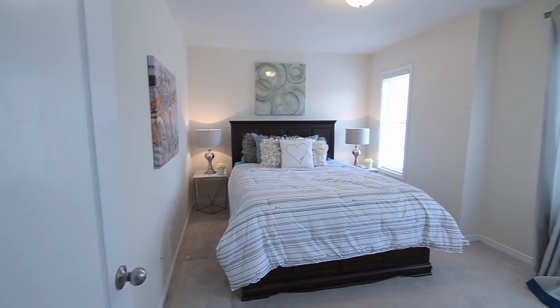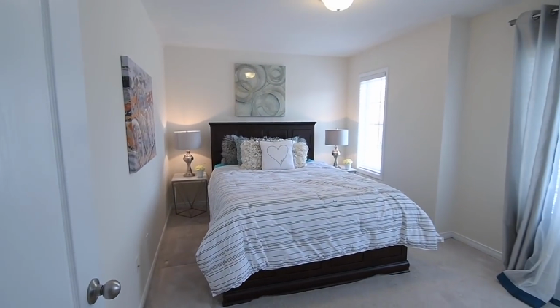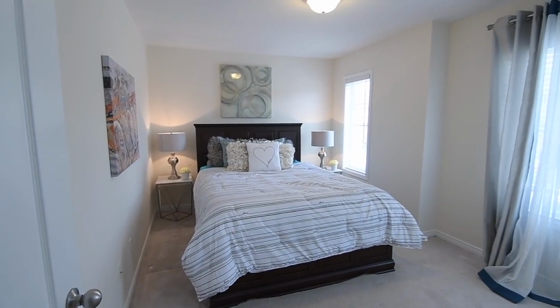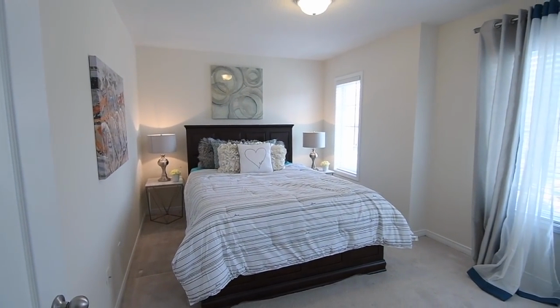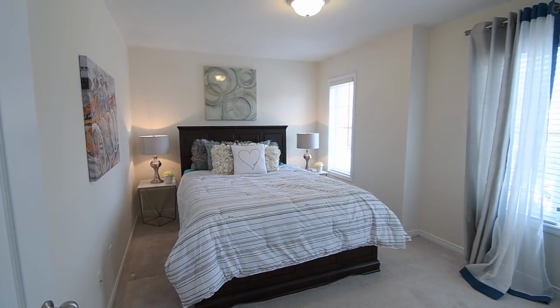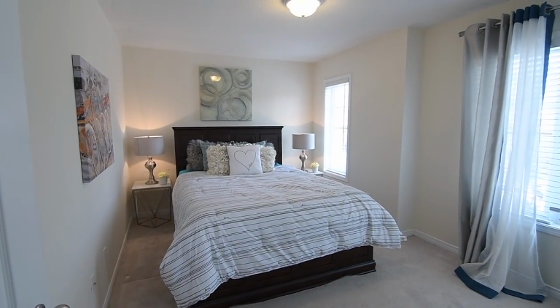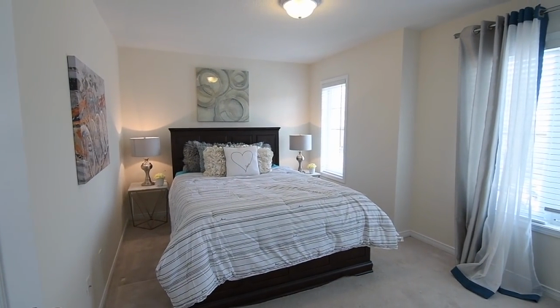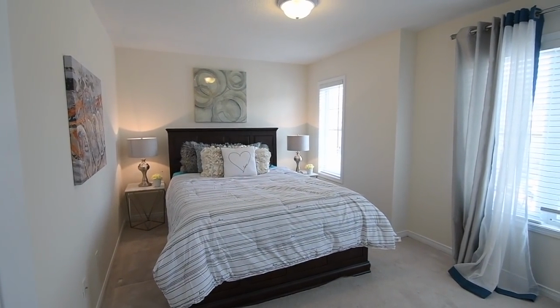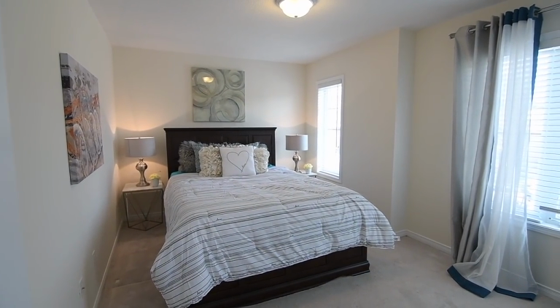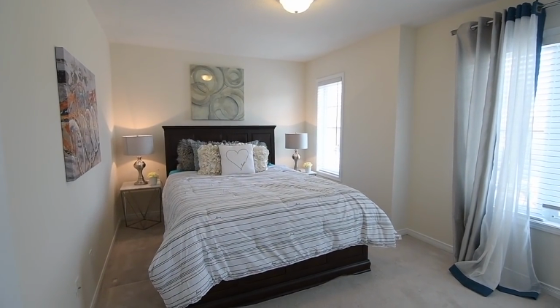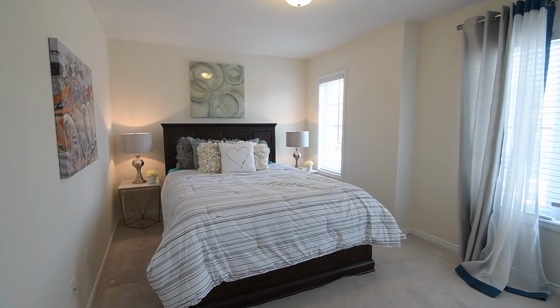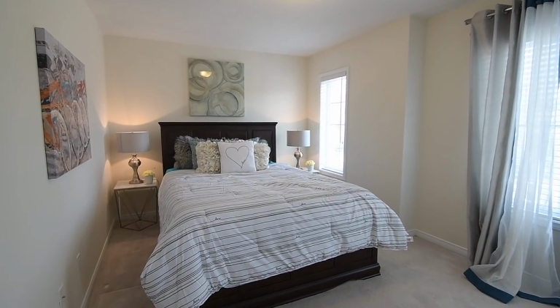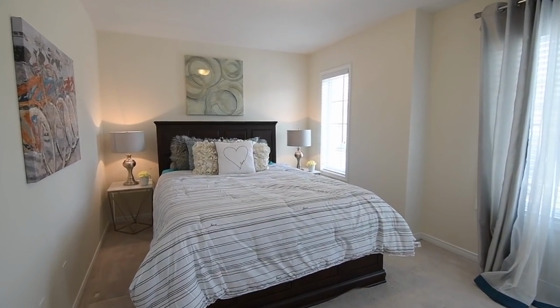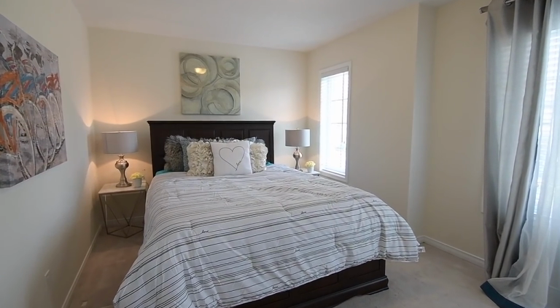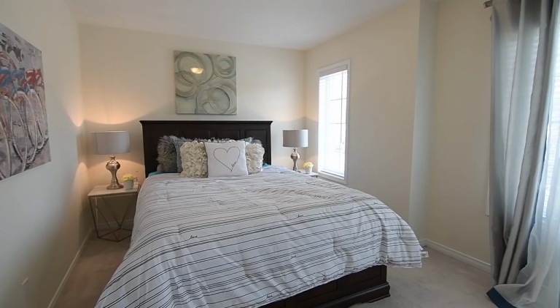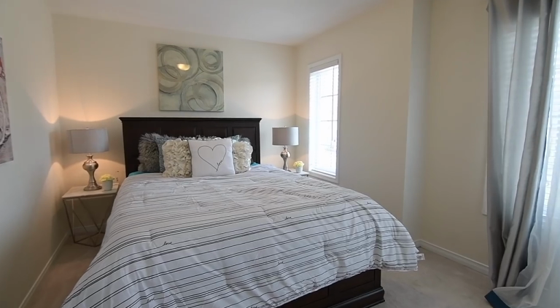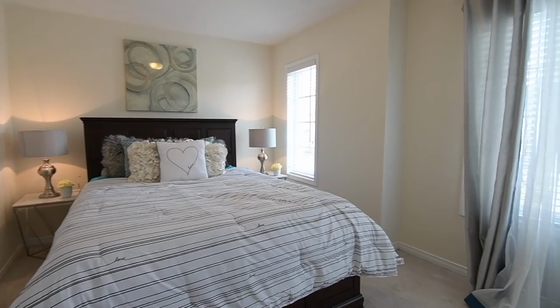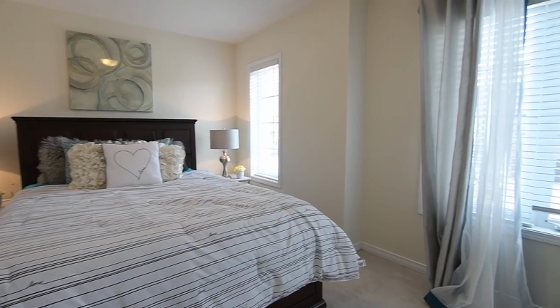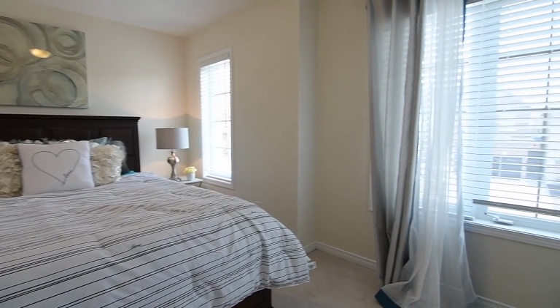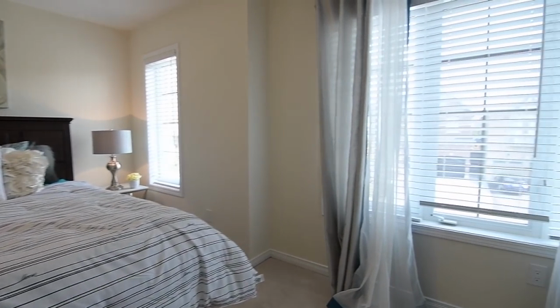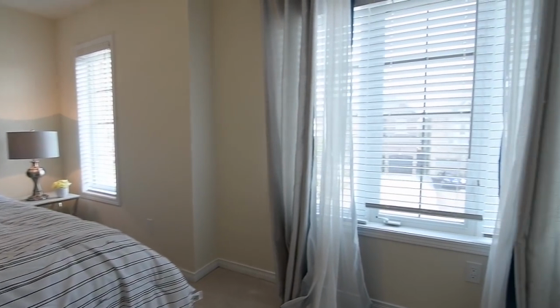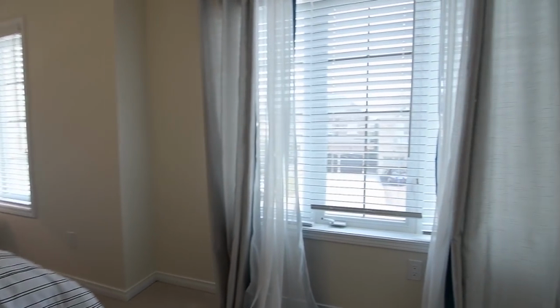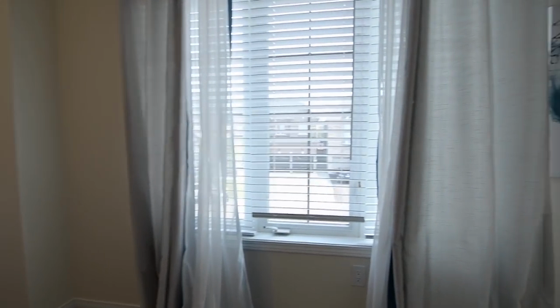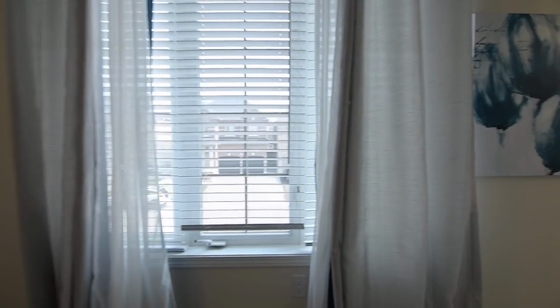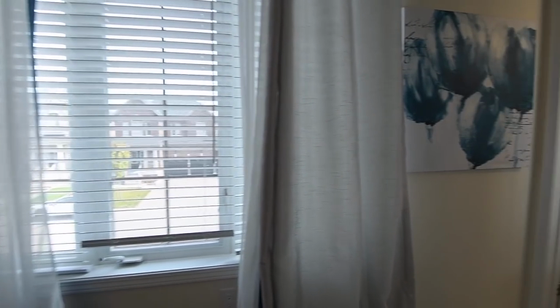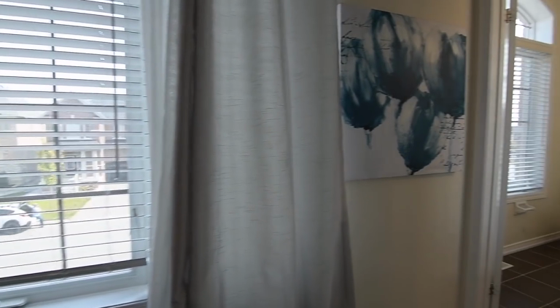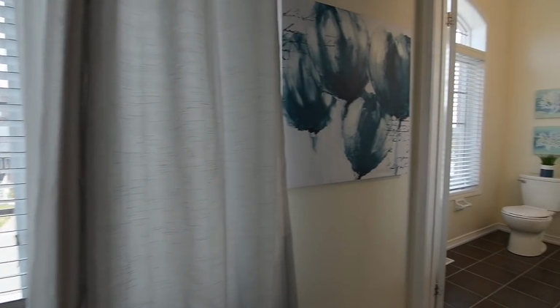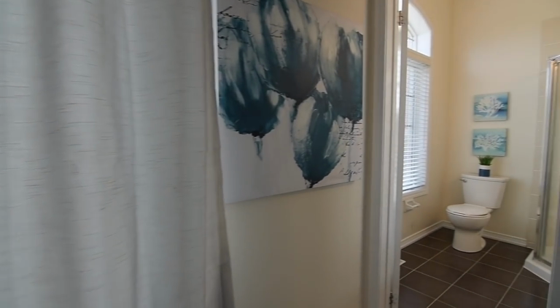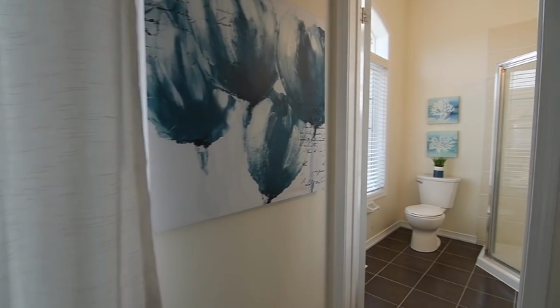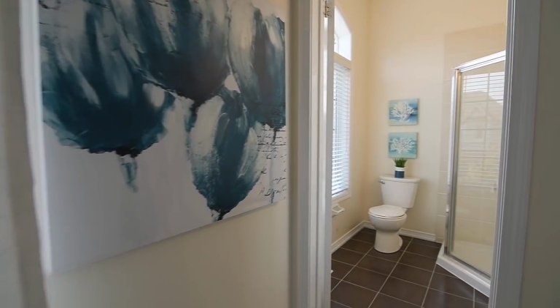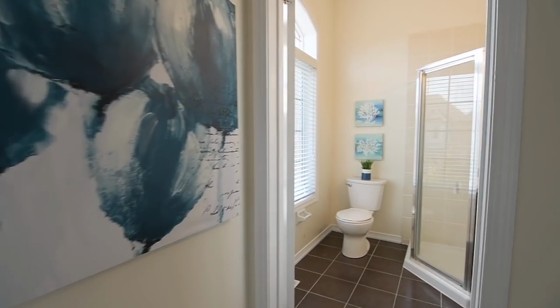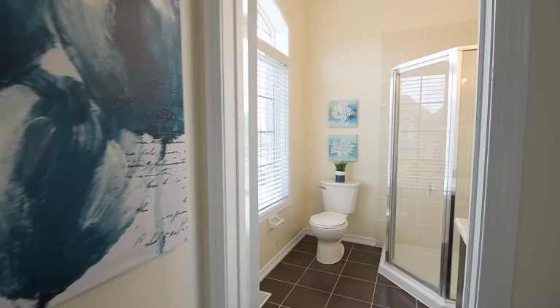The fourth bedroom has a double-sized closet, and an en-suite washroom with tiled finishes, a corner glass shower, and an oversized window with arched transom.